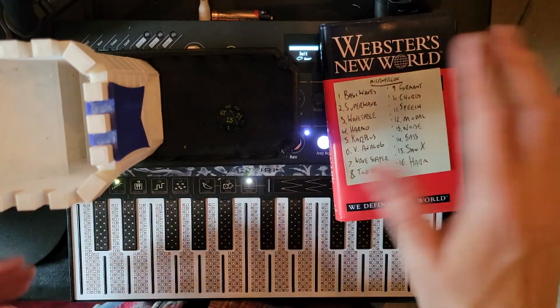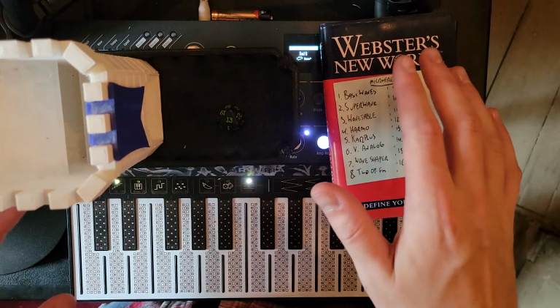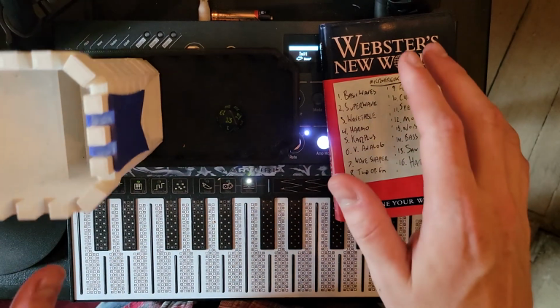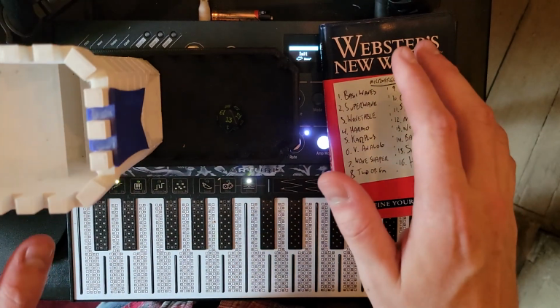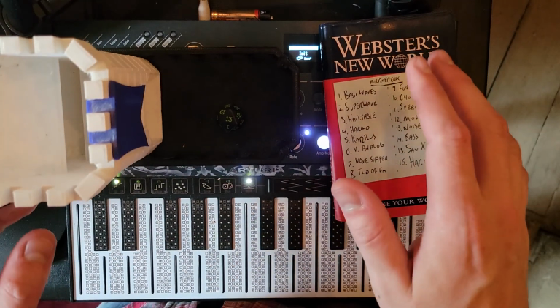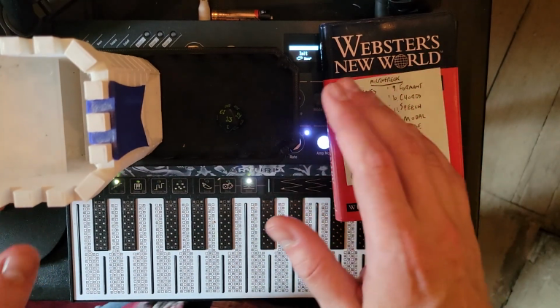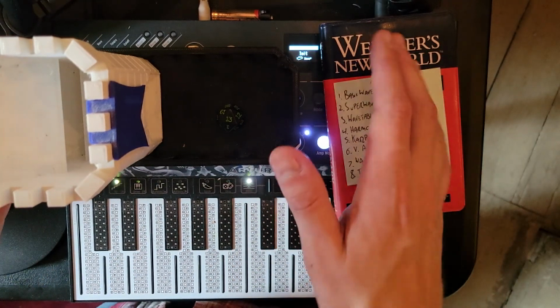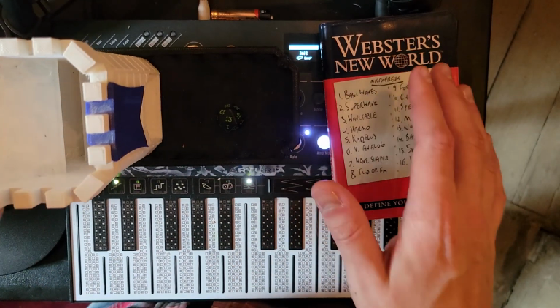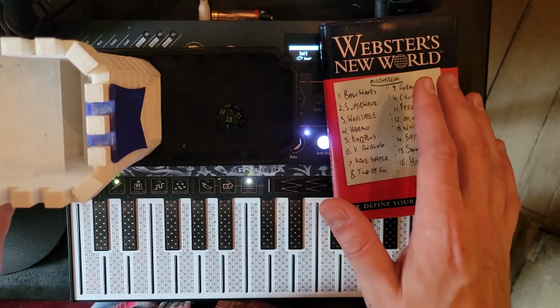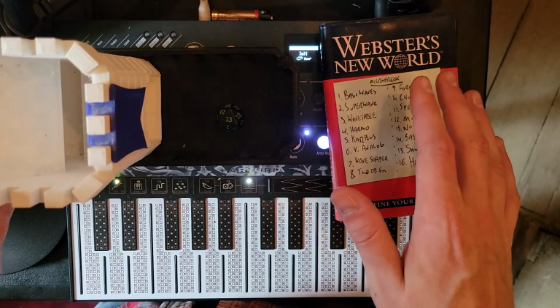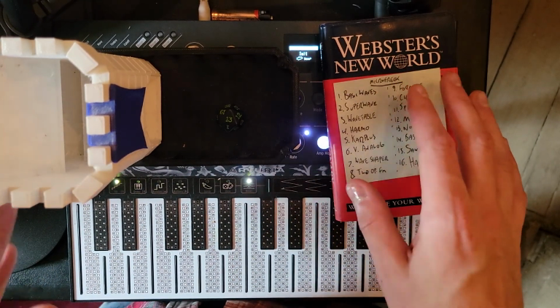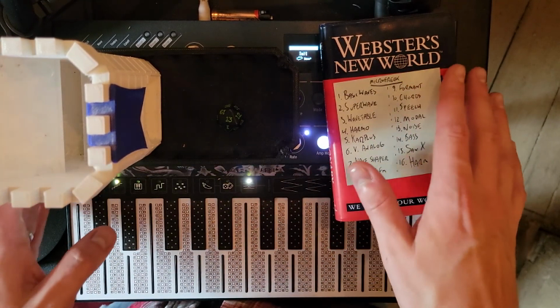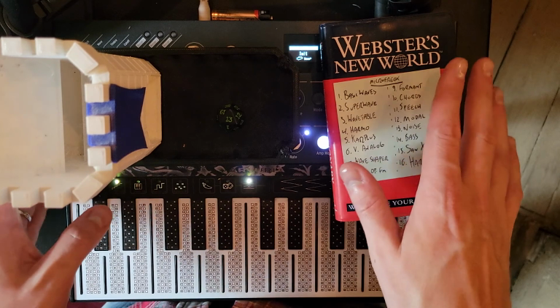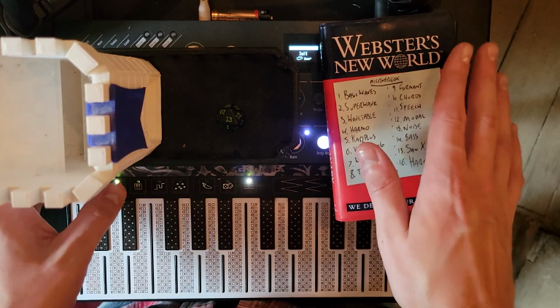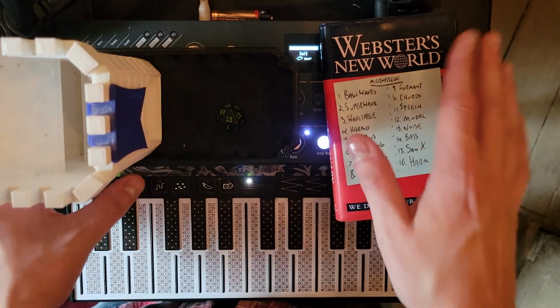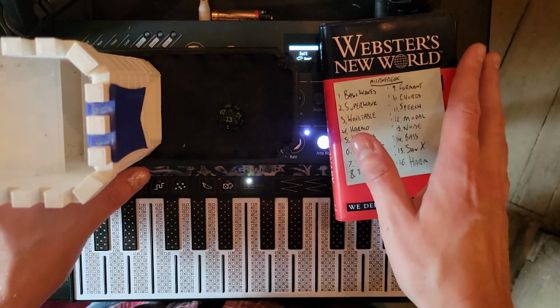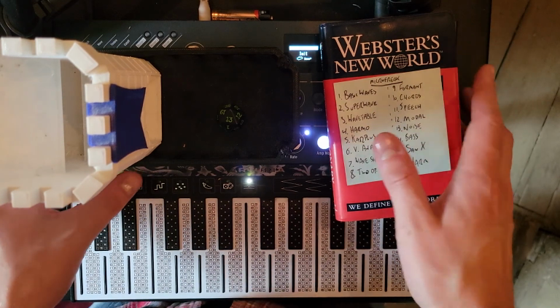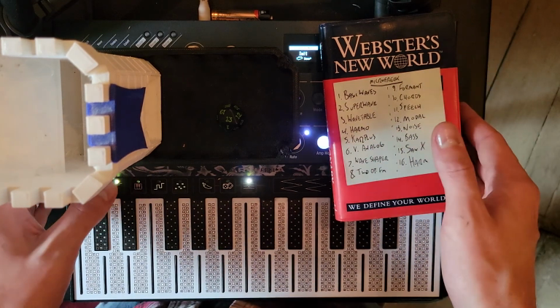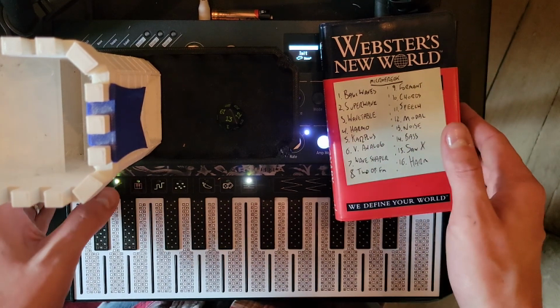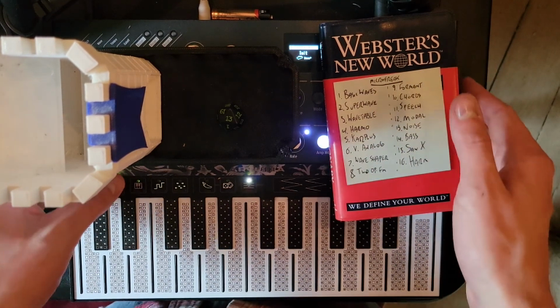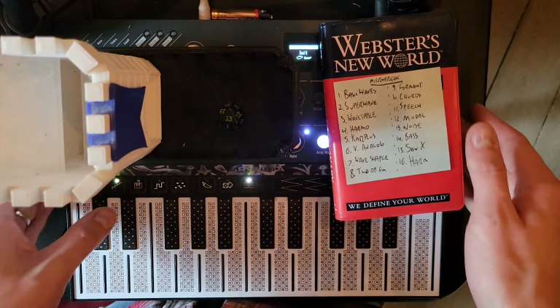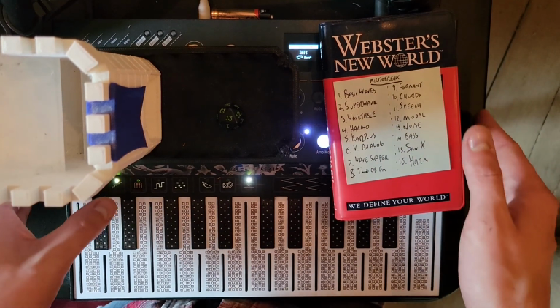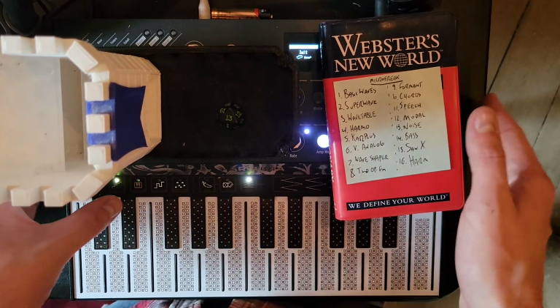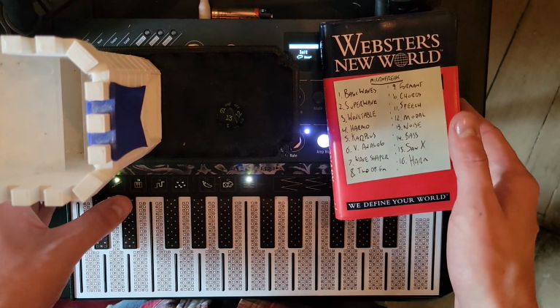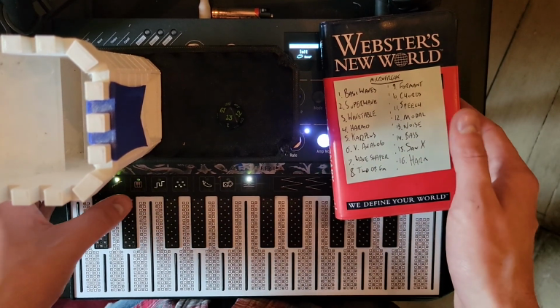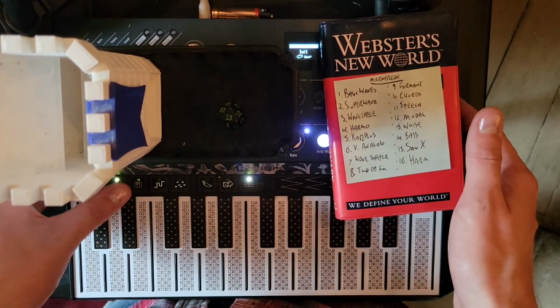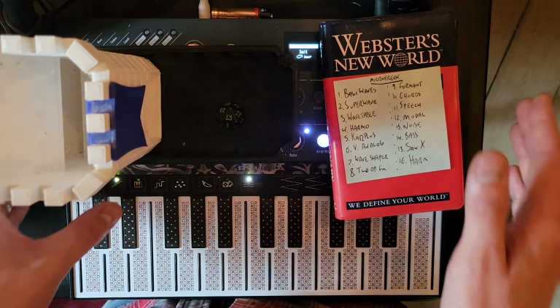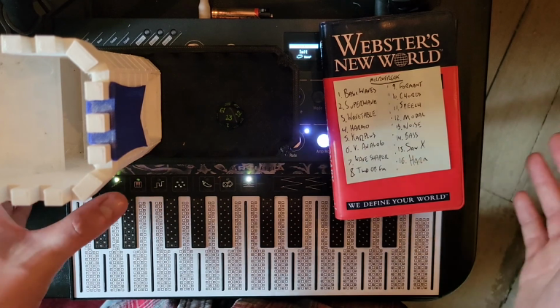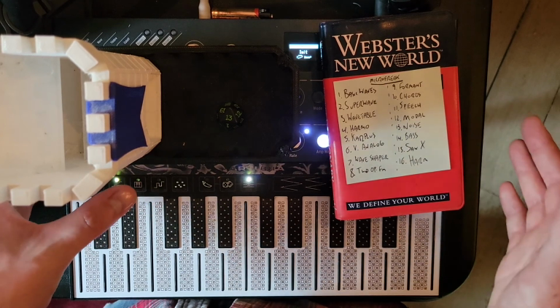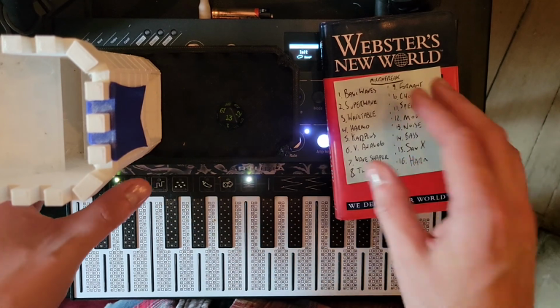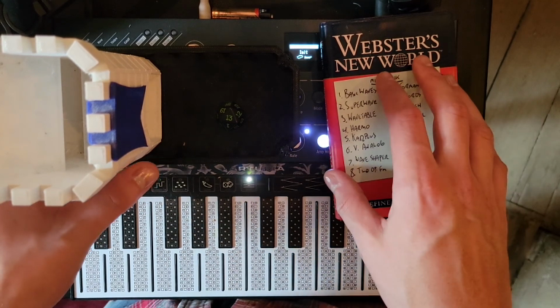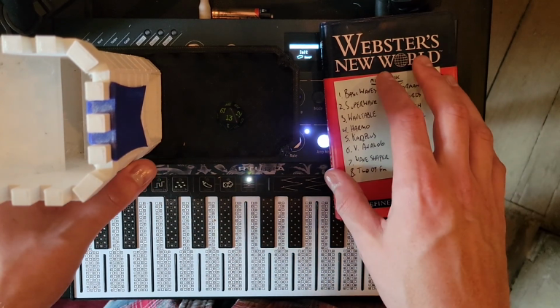Hello, my name is Brendan. This is All Music is Folk Music. This is another video in my Patch A Day series, where I'll make a different patch every day on the Arturia Micro Freak and release them all for download at the end of the month.